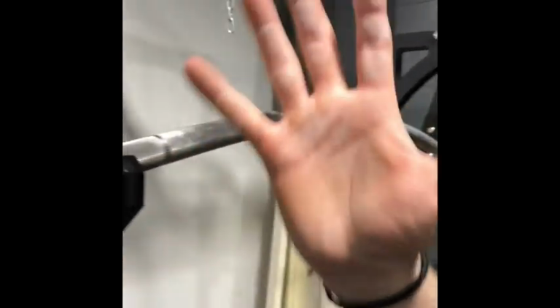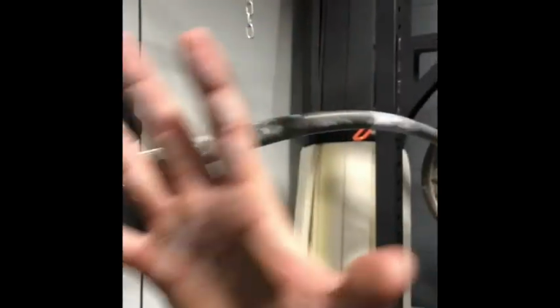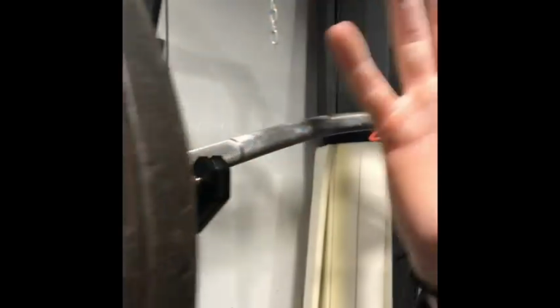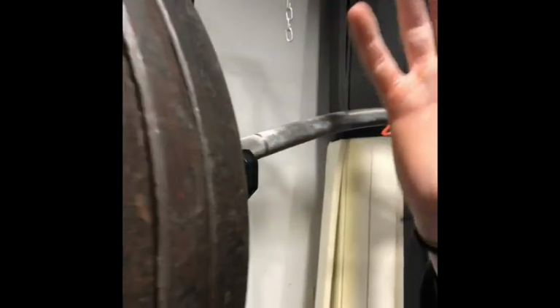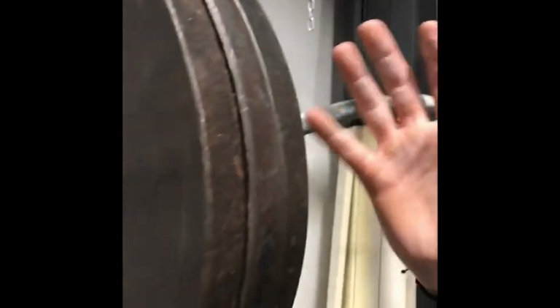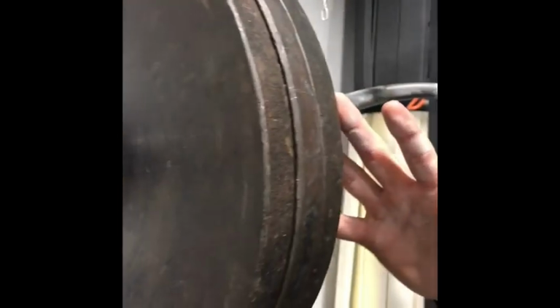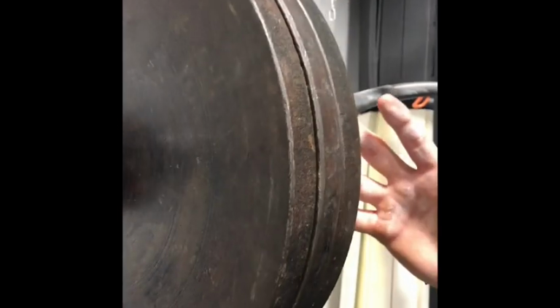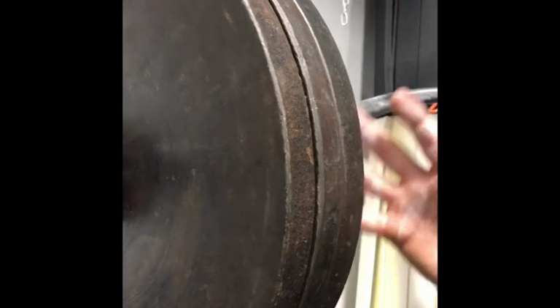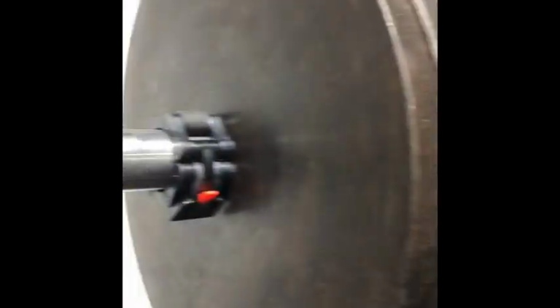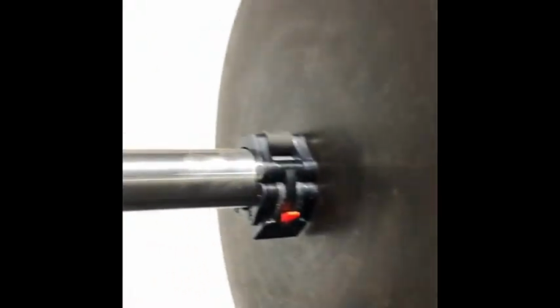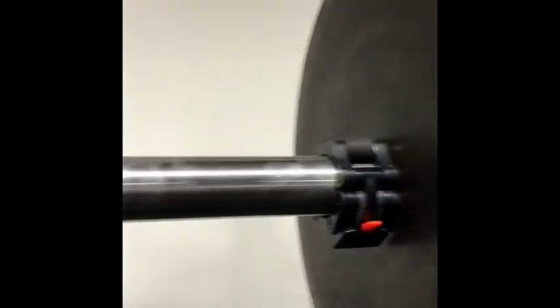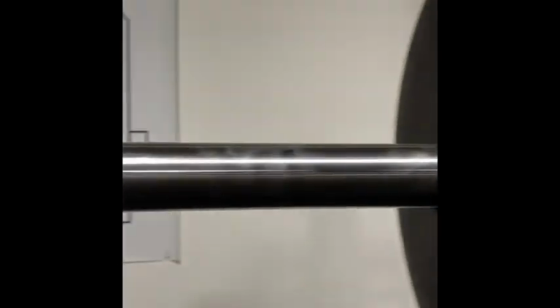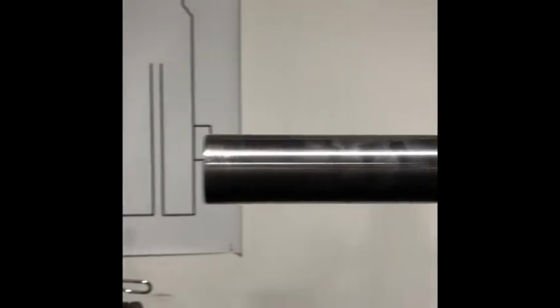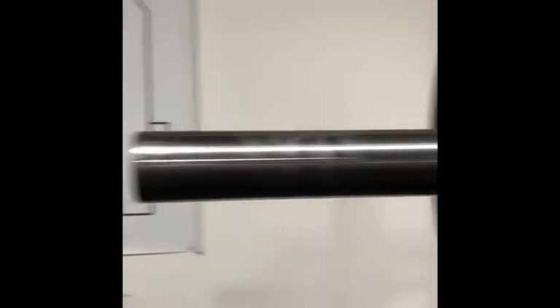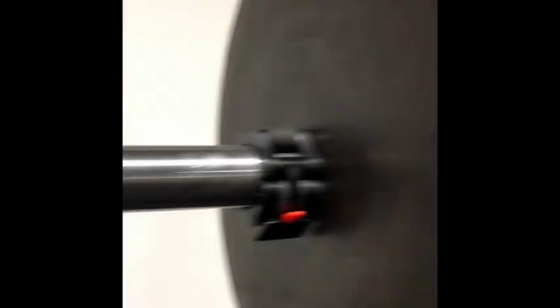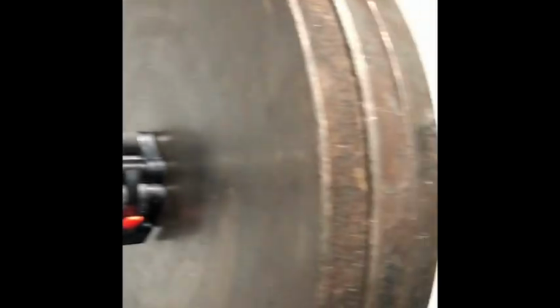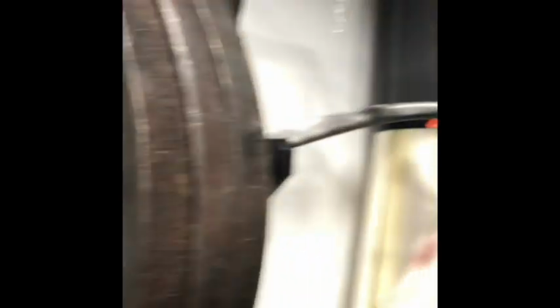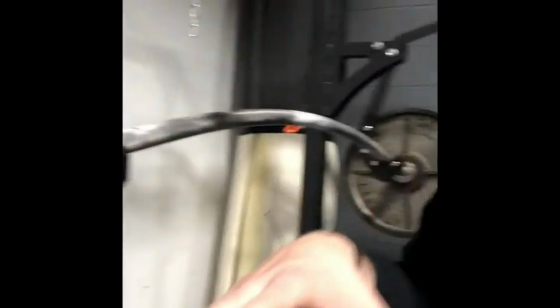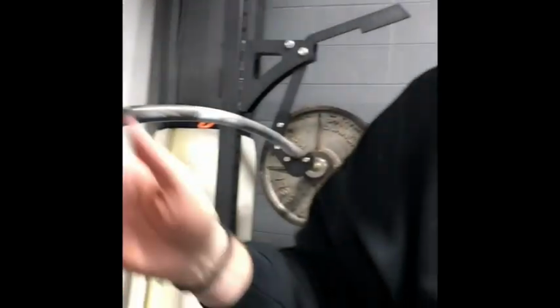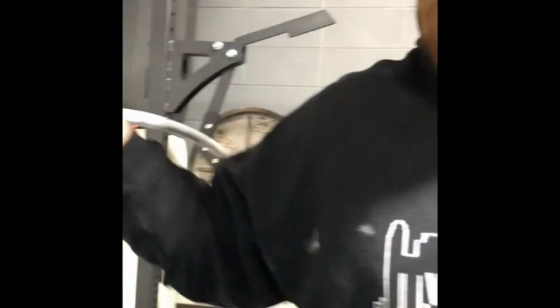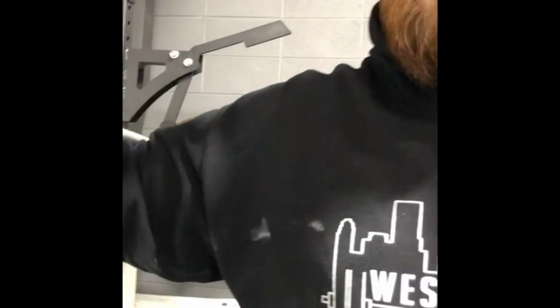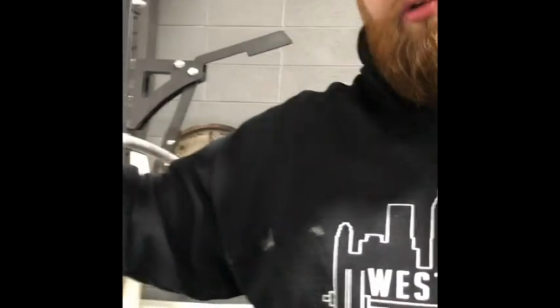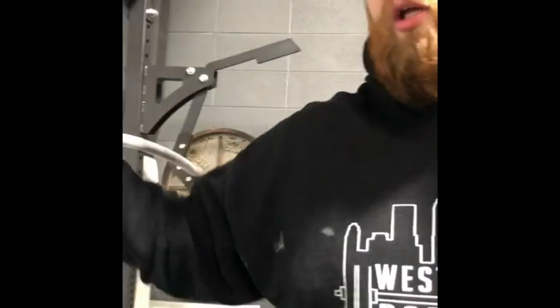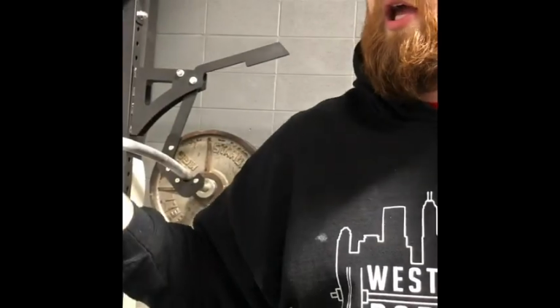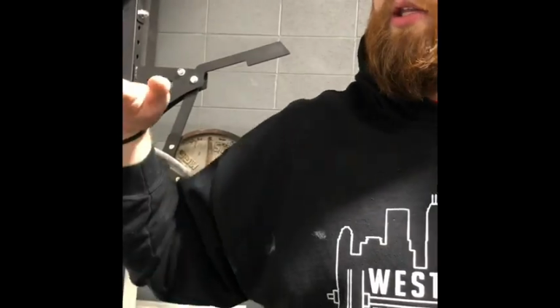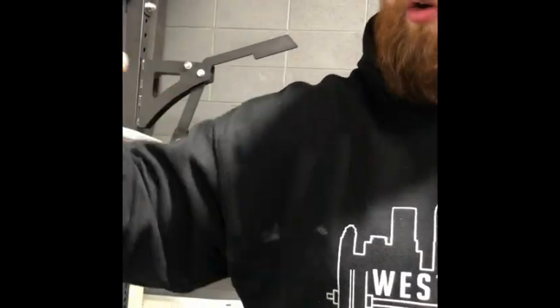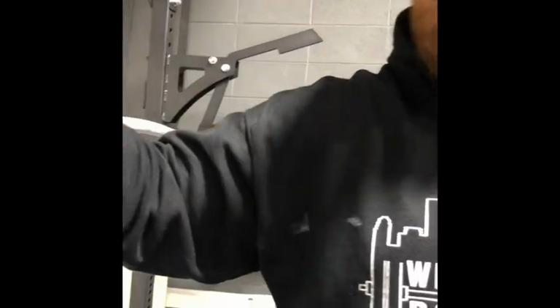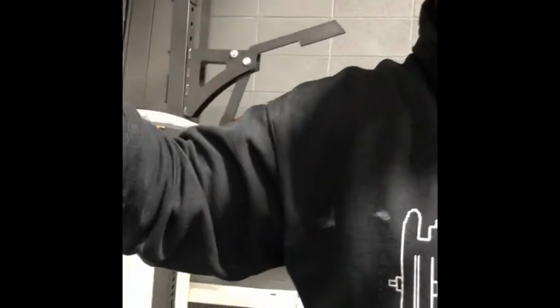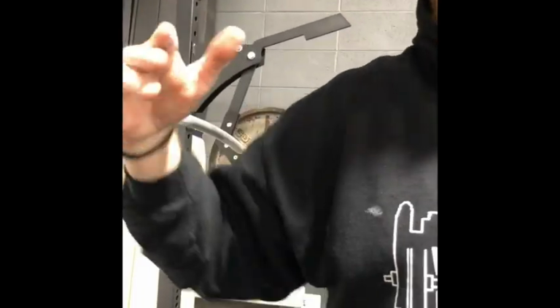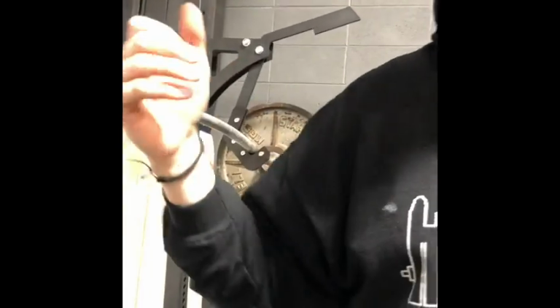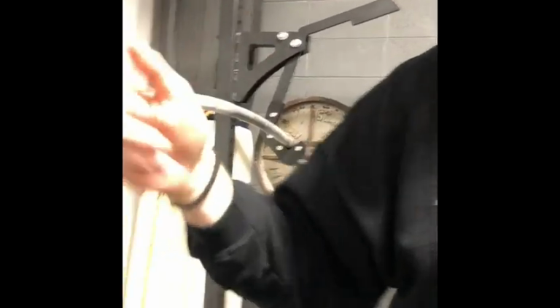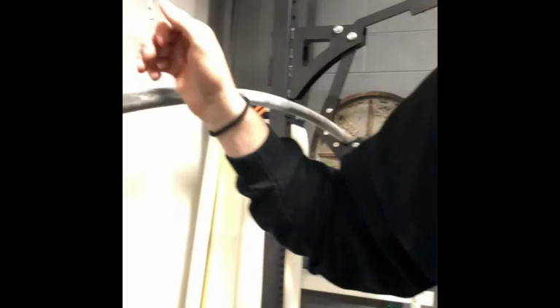Another big thing is when you're loading the plates, they want to stay on the rack. Some Buffalo Bars, the plates want to slide off real bad. This one, with the good knurling and the angle that it's at, they don't slide when you put them on.